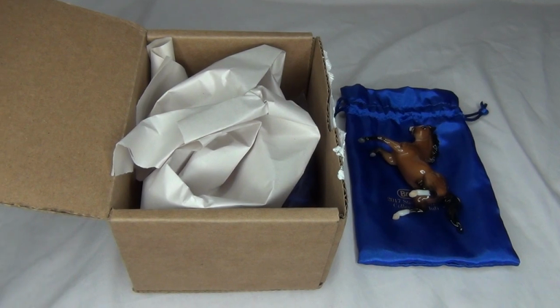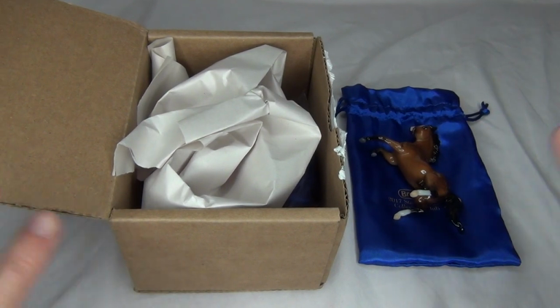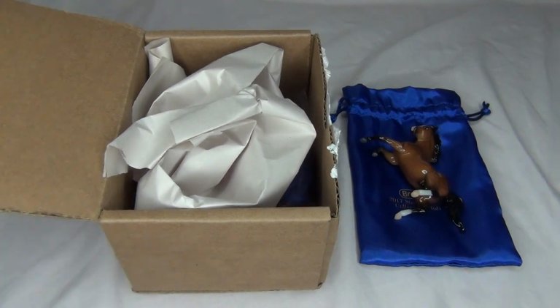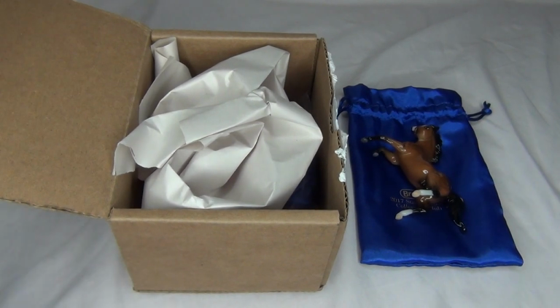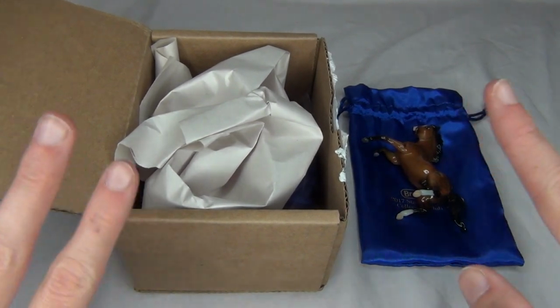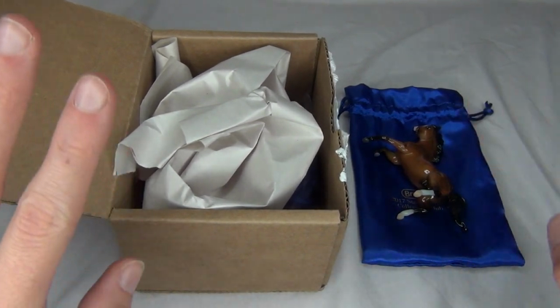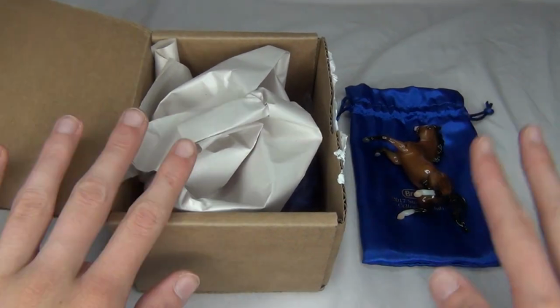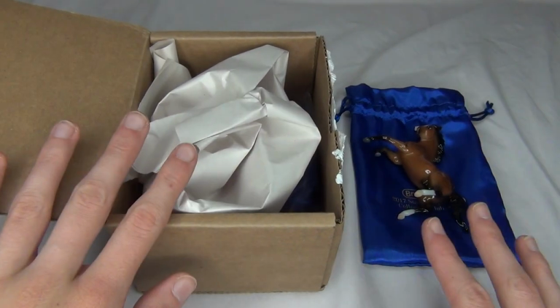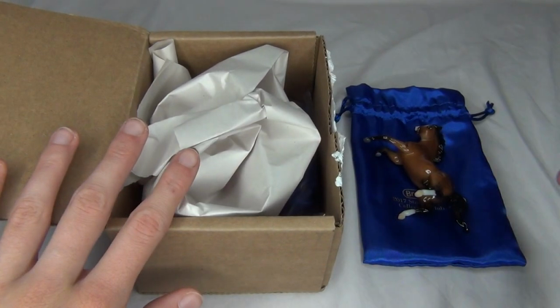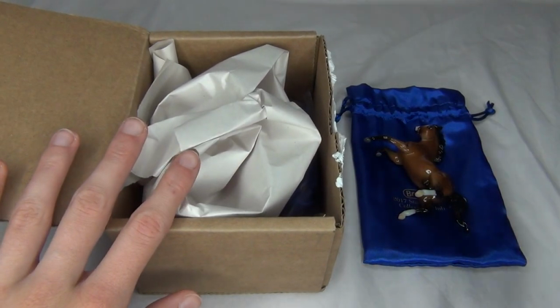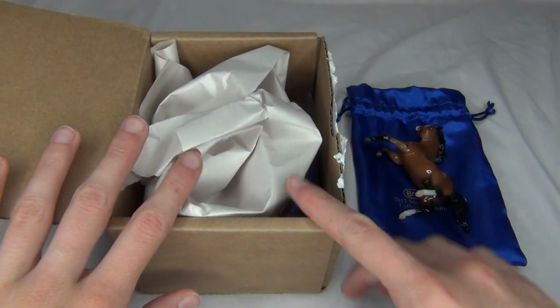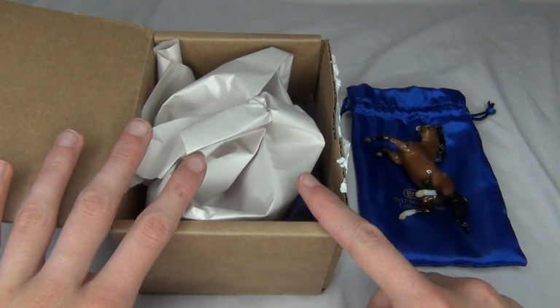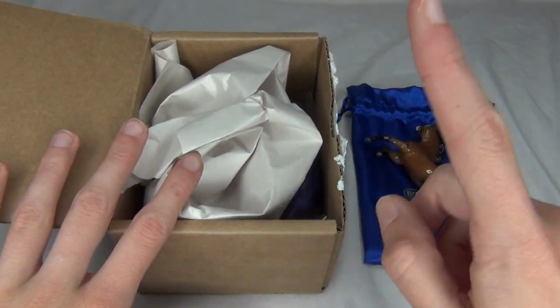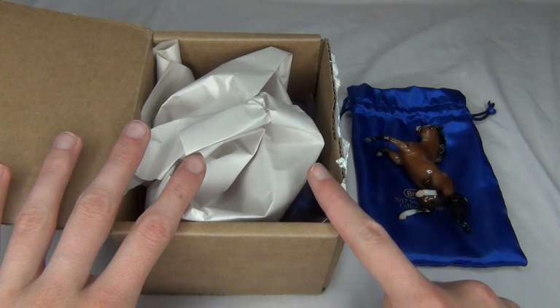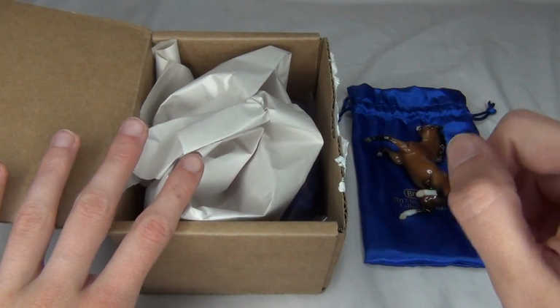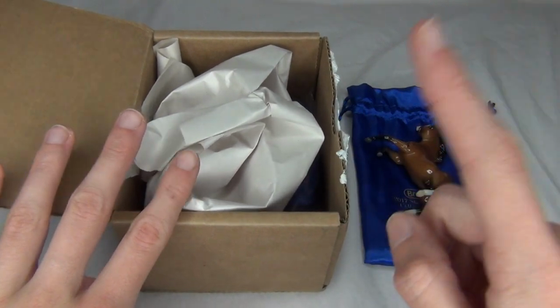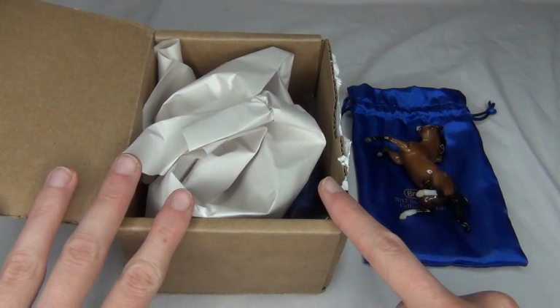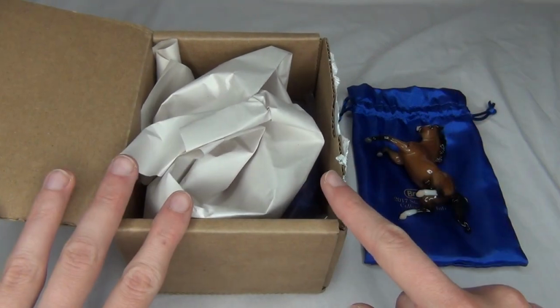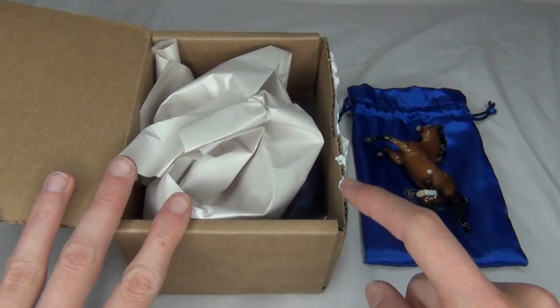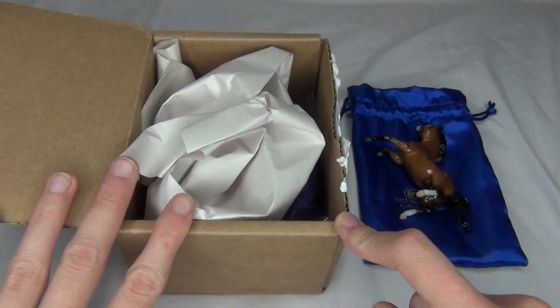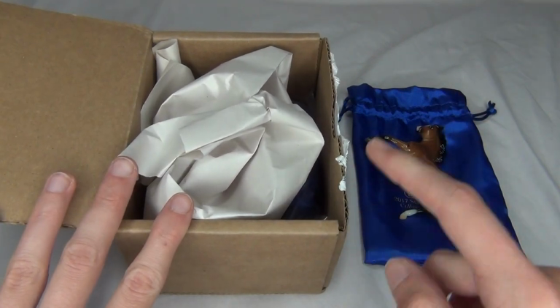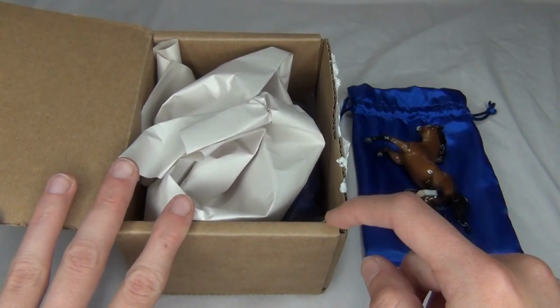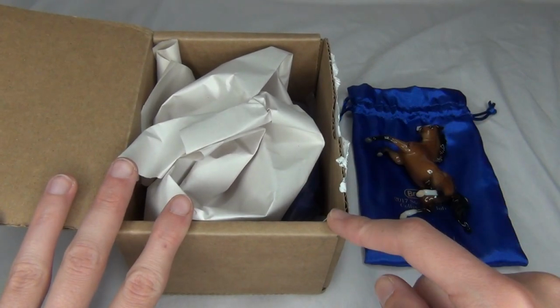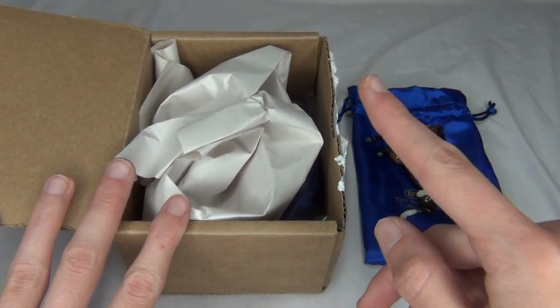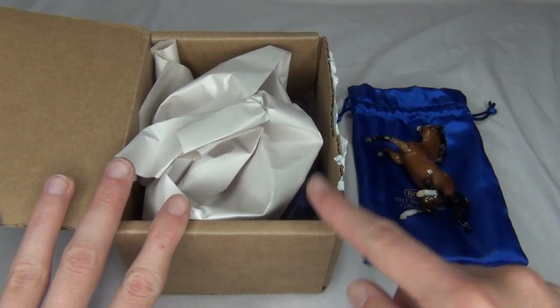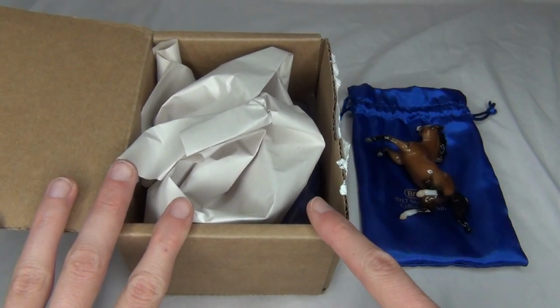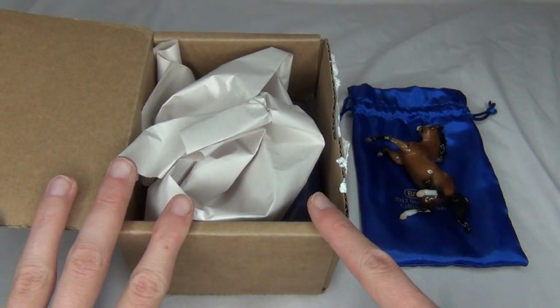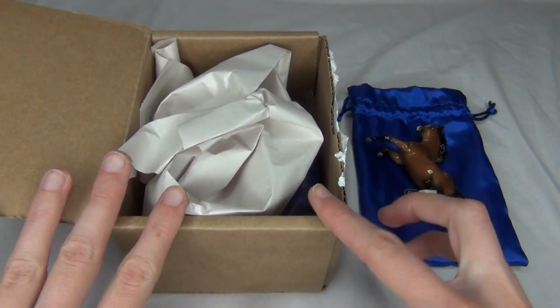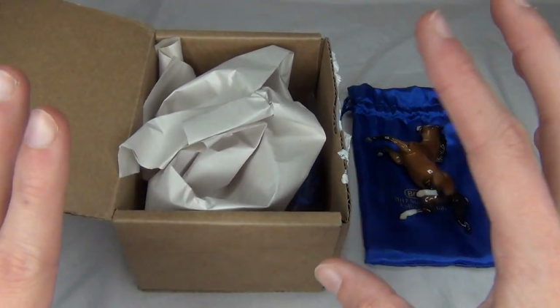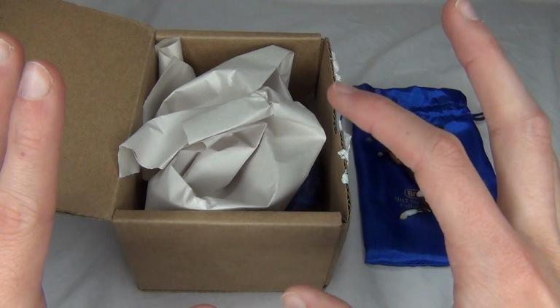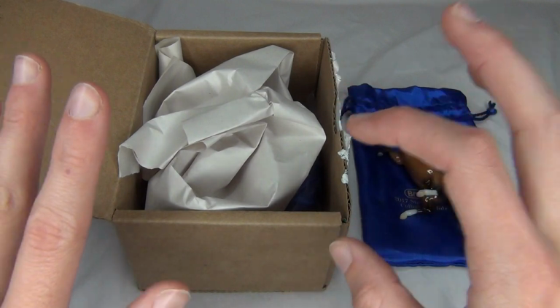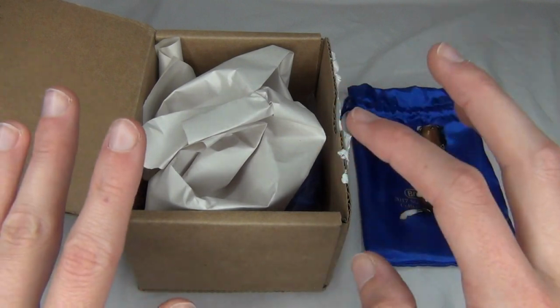Hello everyone, StormyStrike here and in this video I'm going to be unboxing and reviewing the third release for the 2017 StableMate Club — Wolfgang — who is, like, I'm super excited about this StableMate.